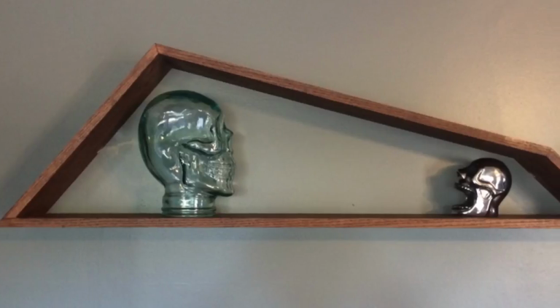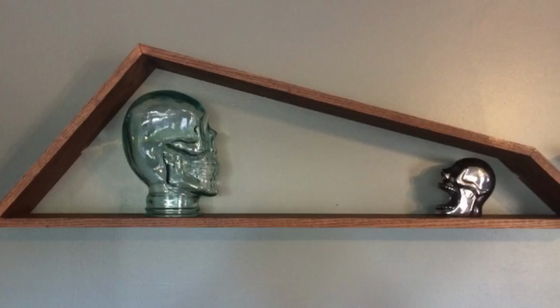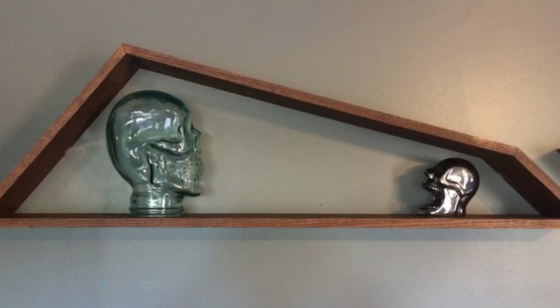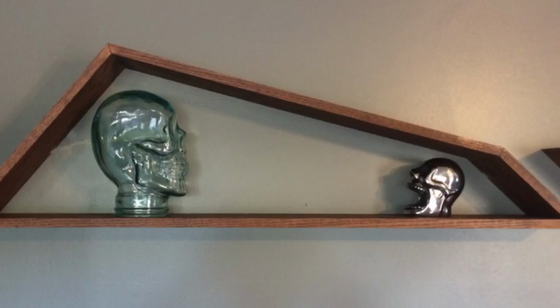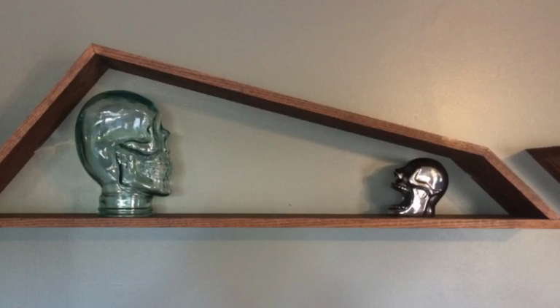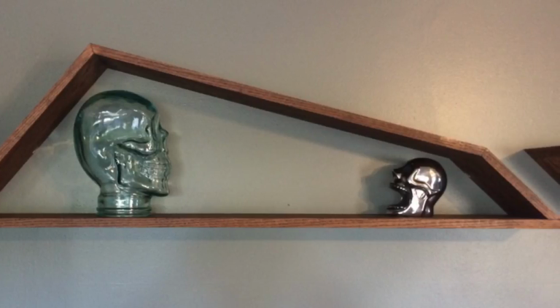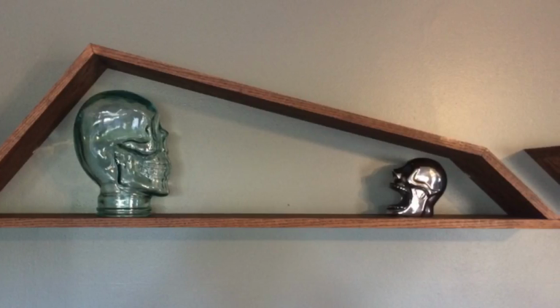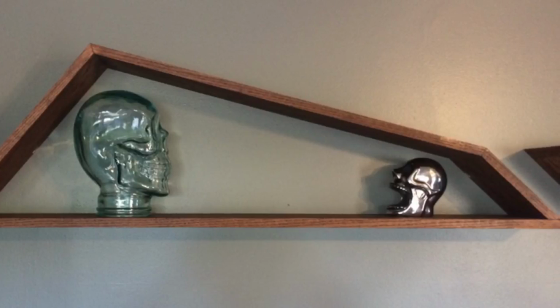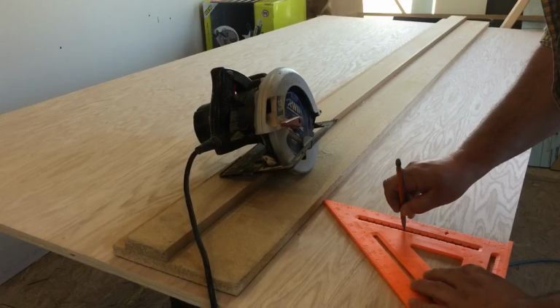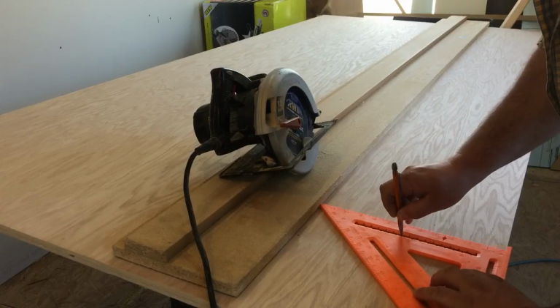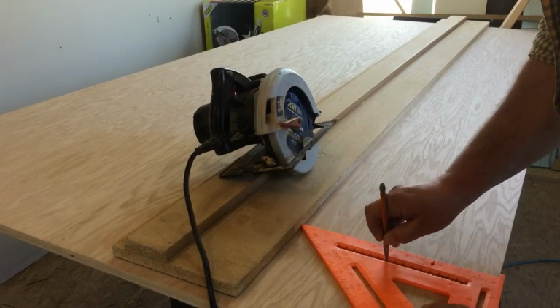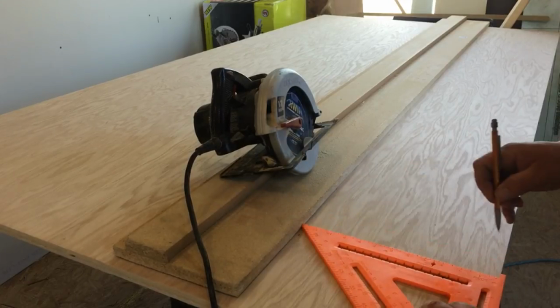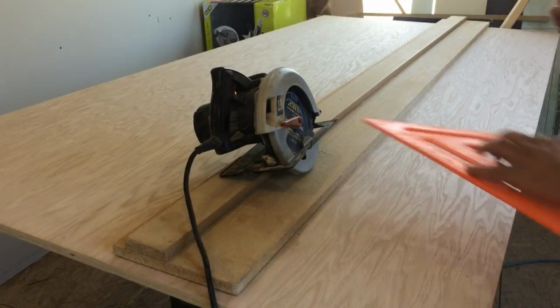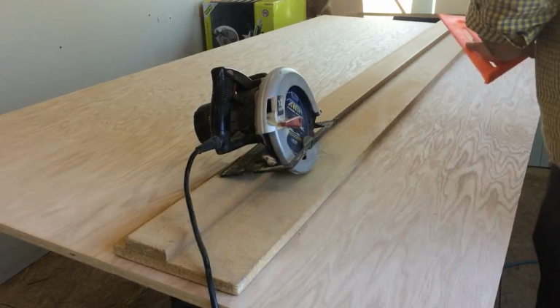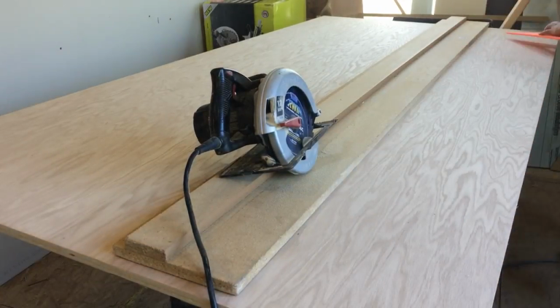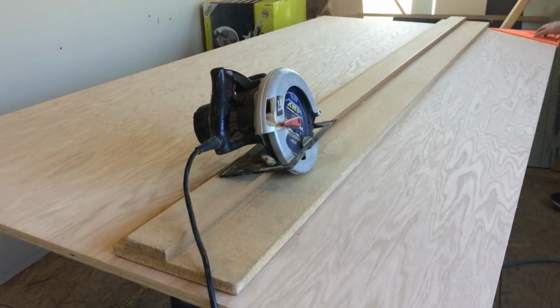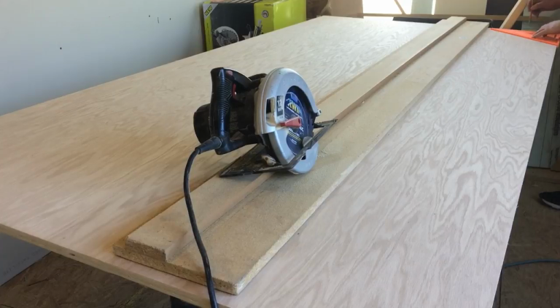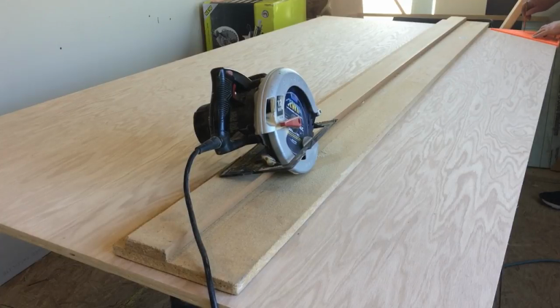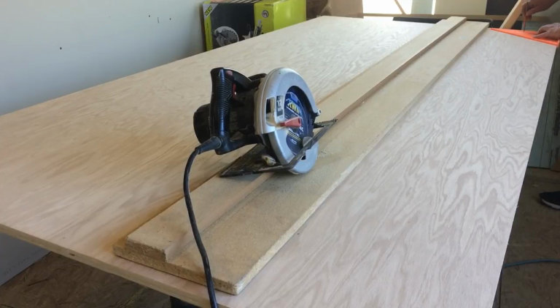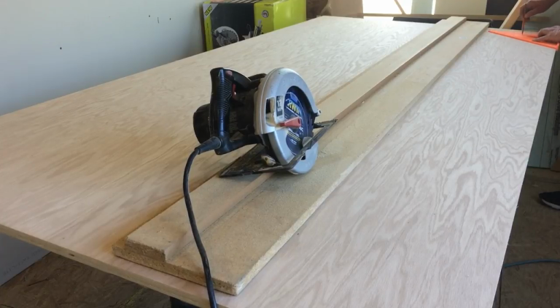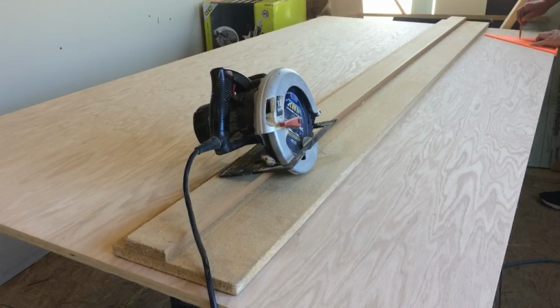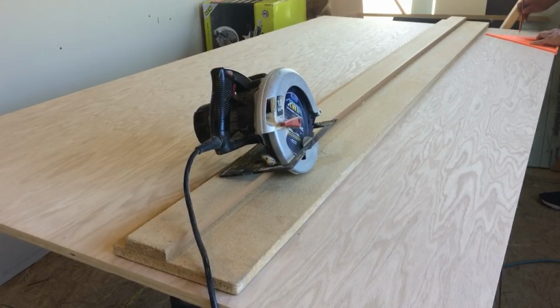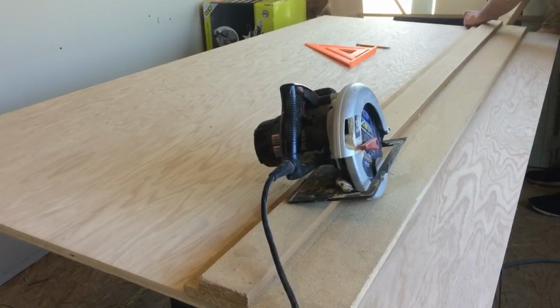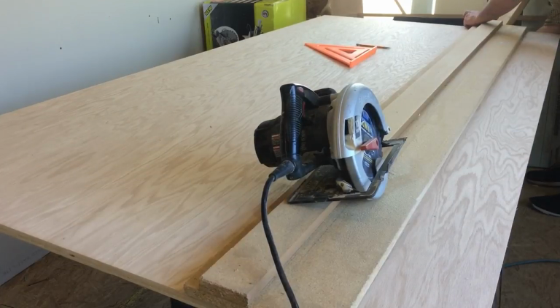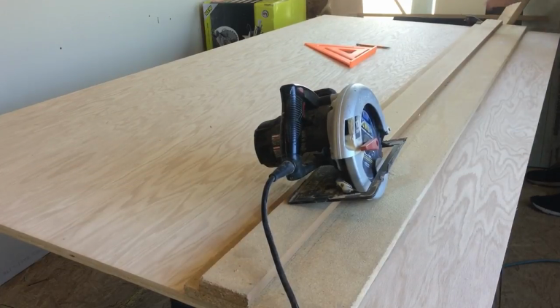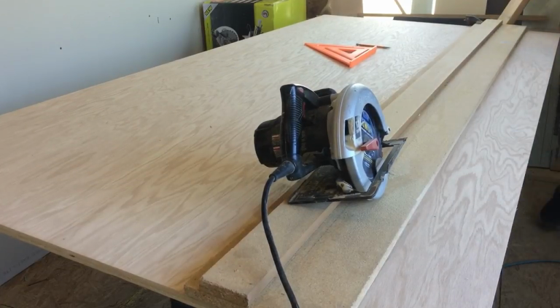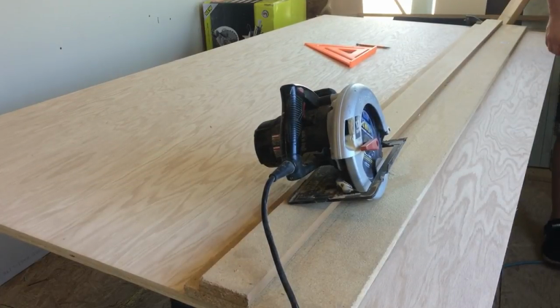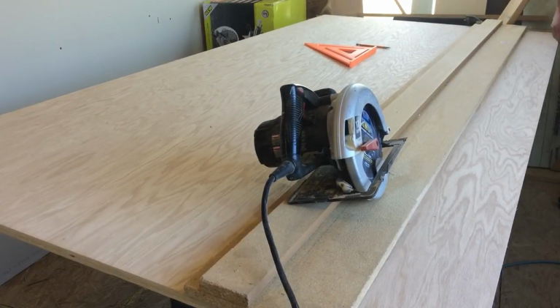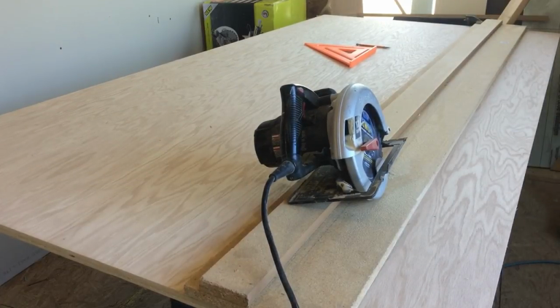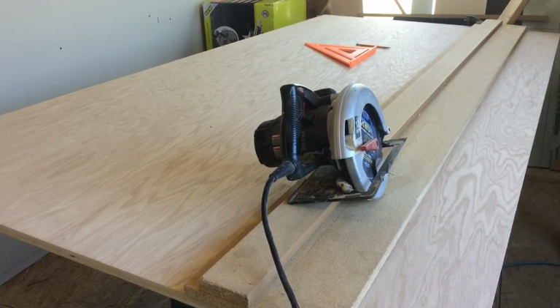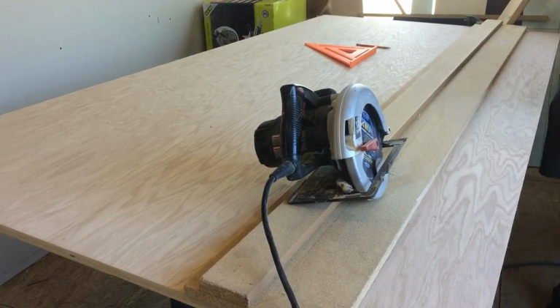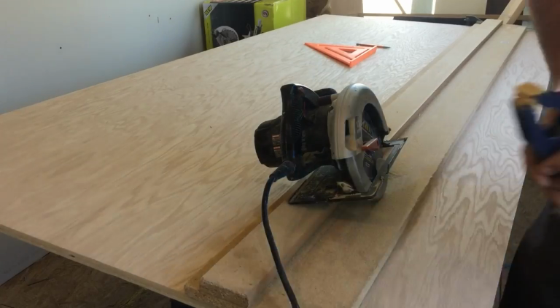Today I'm going to build these shadow box shelves. The first step was to break down the sheet of plywood into 6-inch wide planks. I used a speed square to mark the width and then a circular saw guide with the saw to make all the cuts.